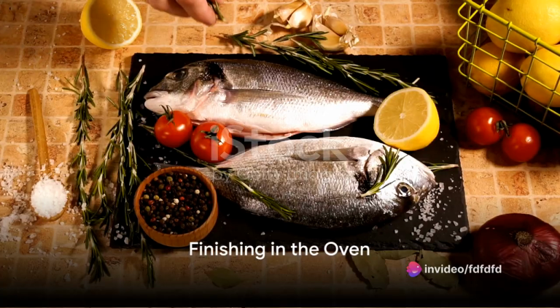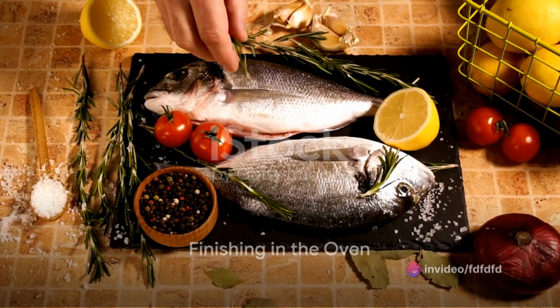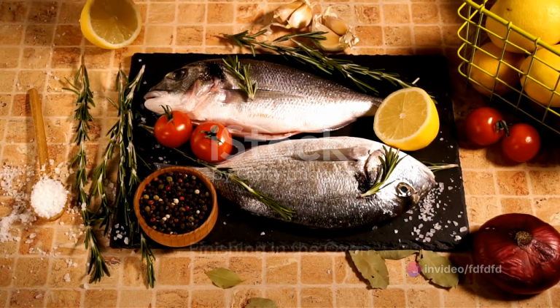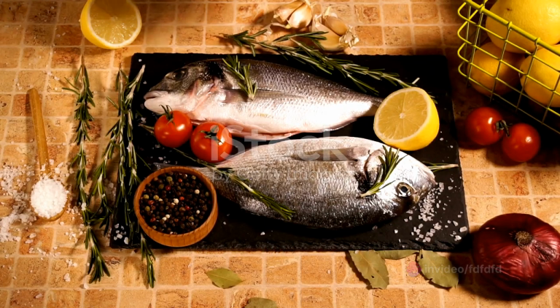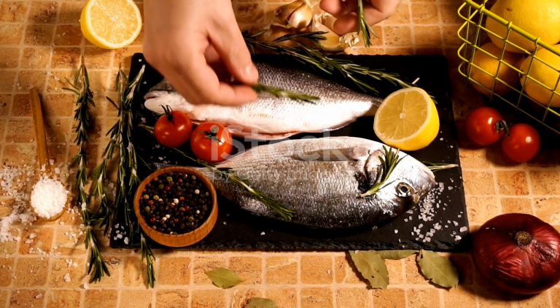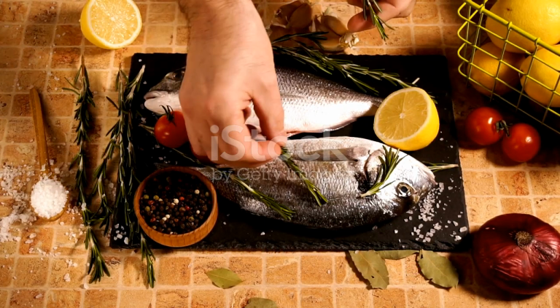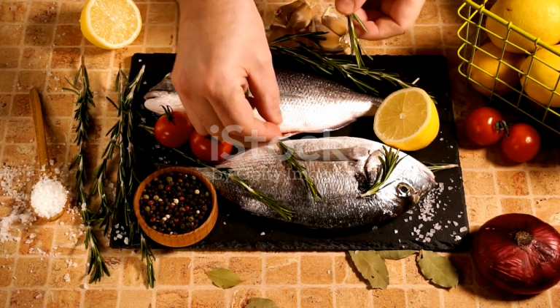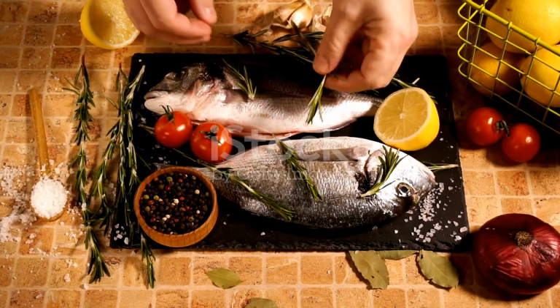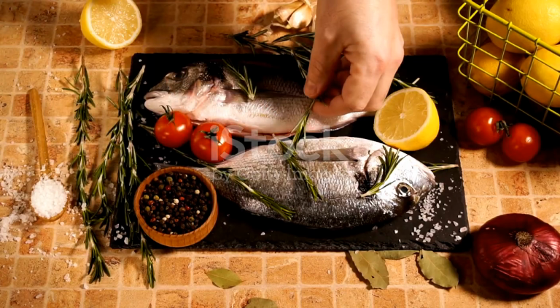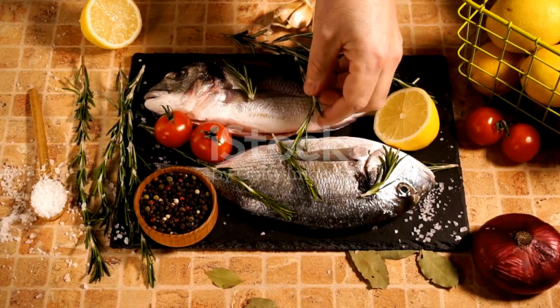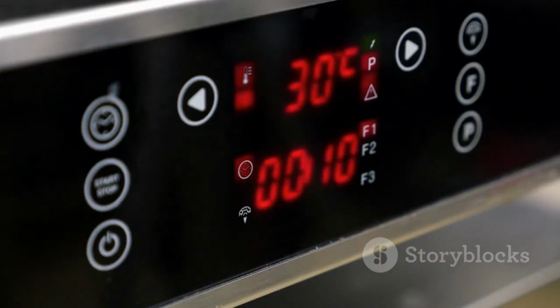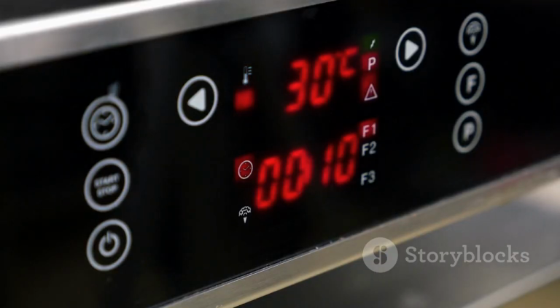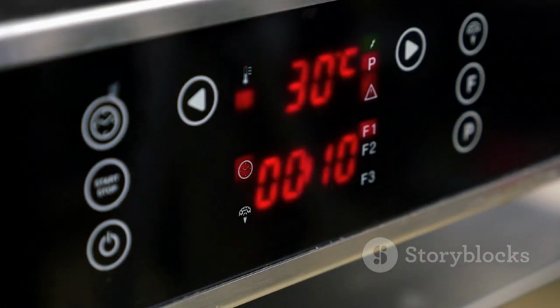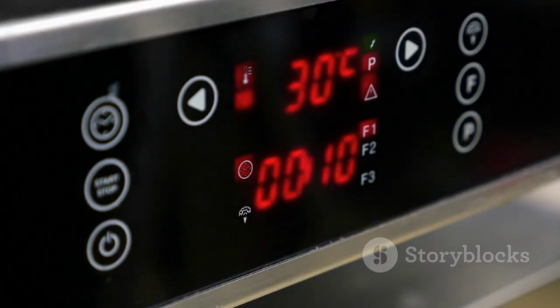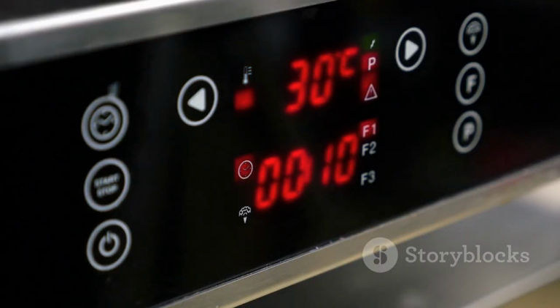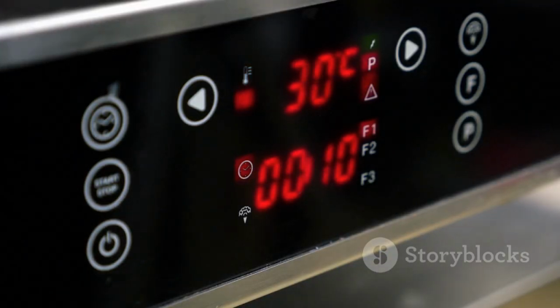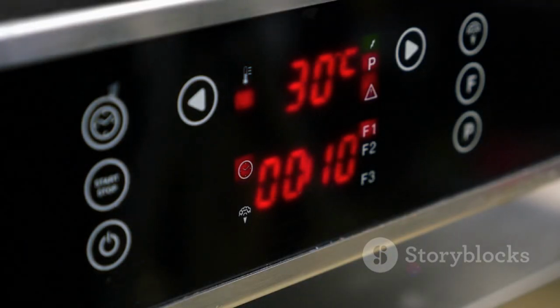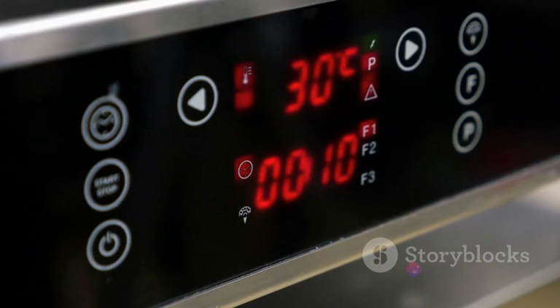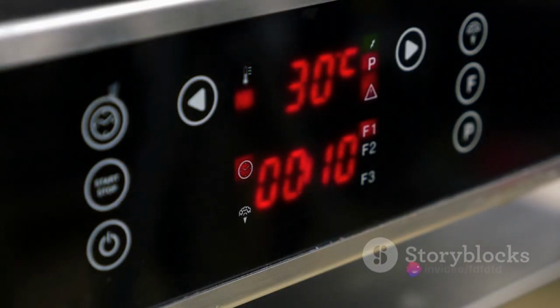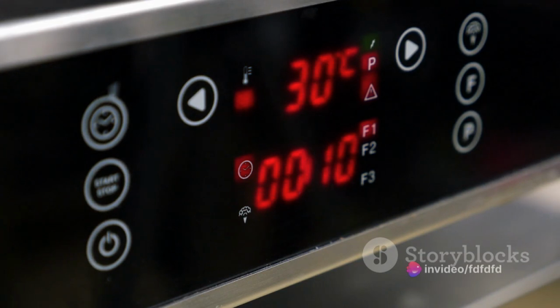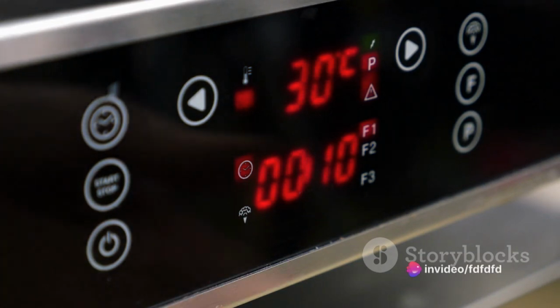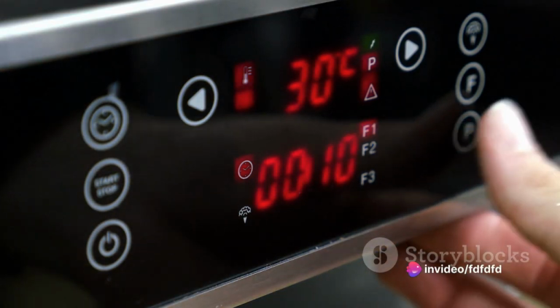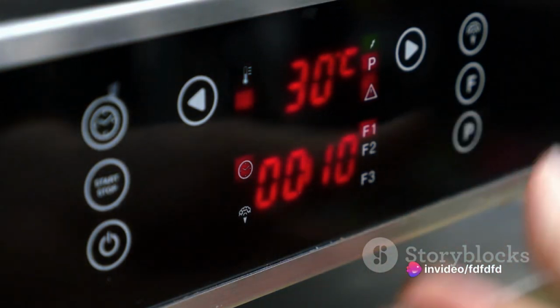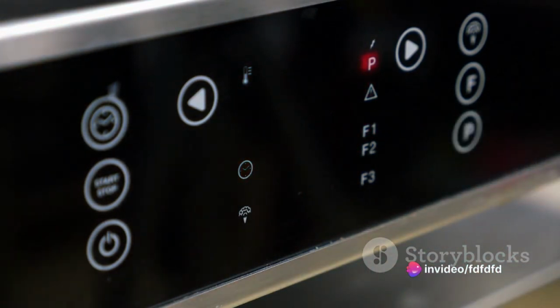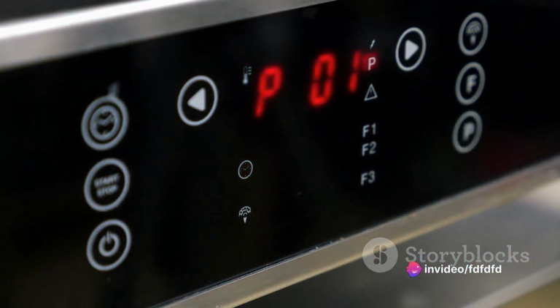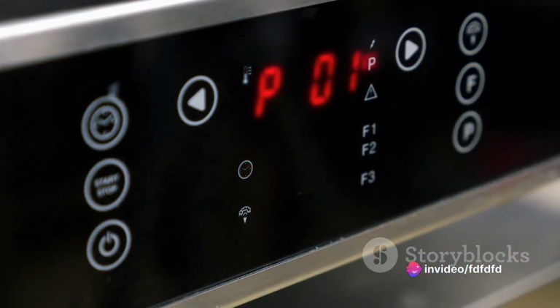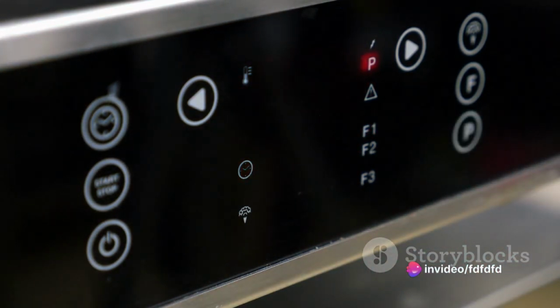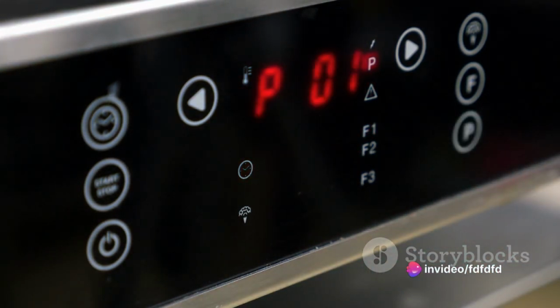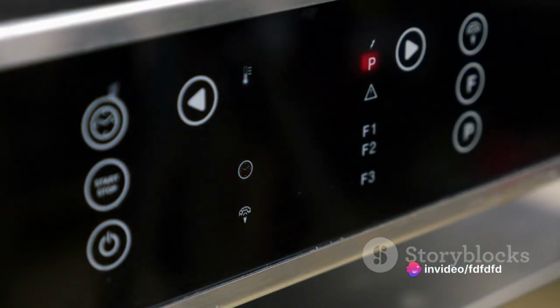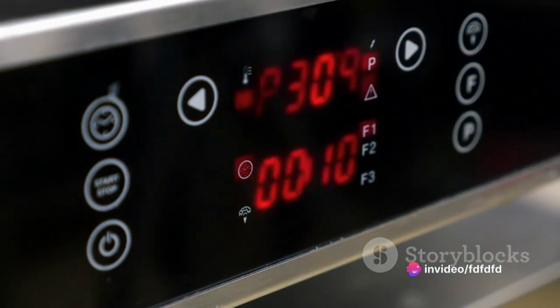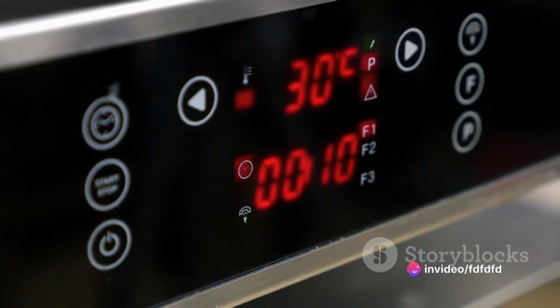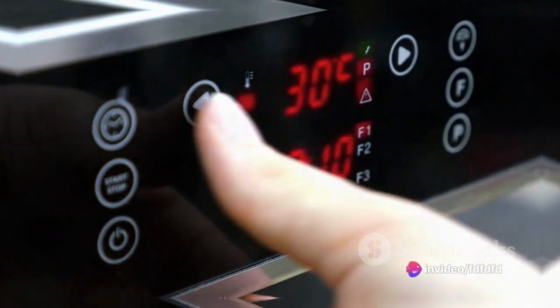Now, here's the trick. Opah is a thick fish, so you'll need to finish it in the oven. Preheat your oven to 375 degrees Fahrenheit, and once the opah is seared on both sides, transfer it to the oven for about 8 to 10 minutes.